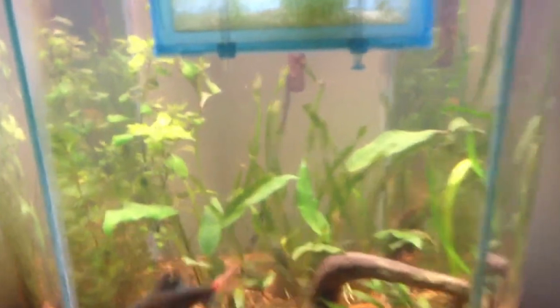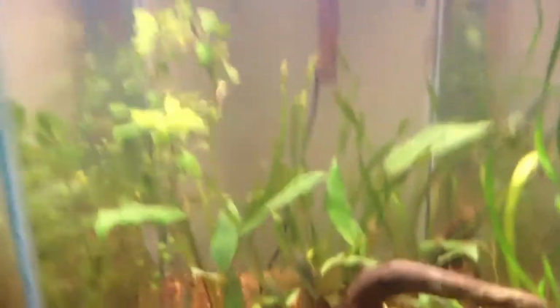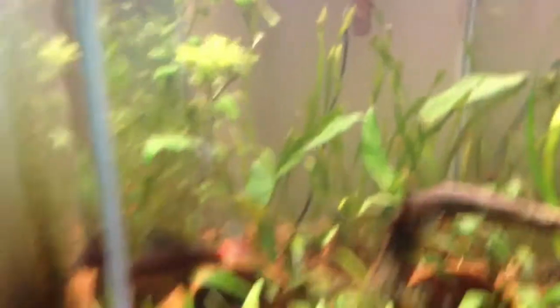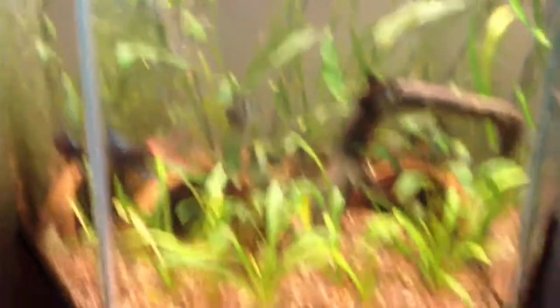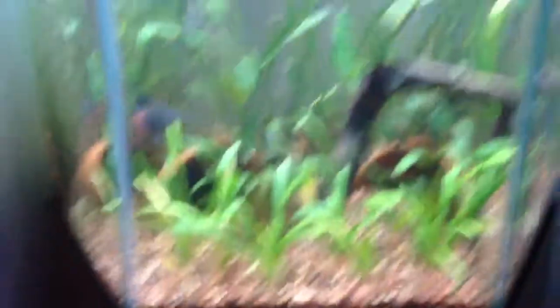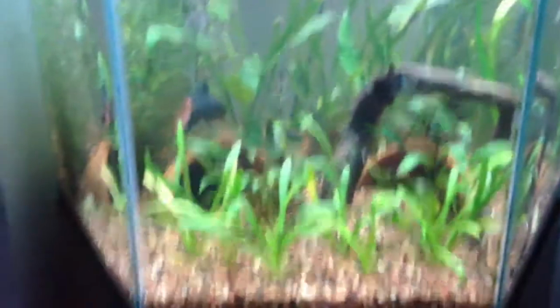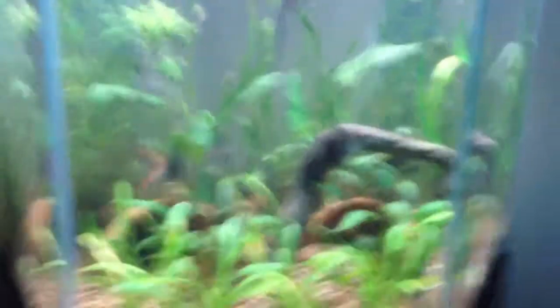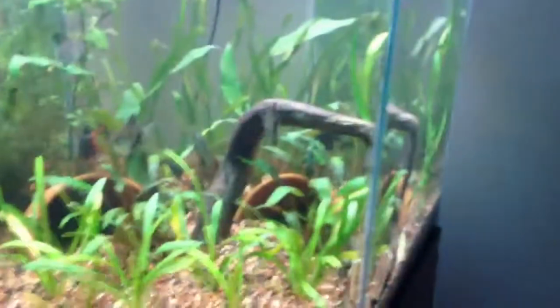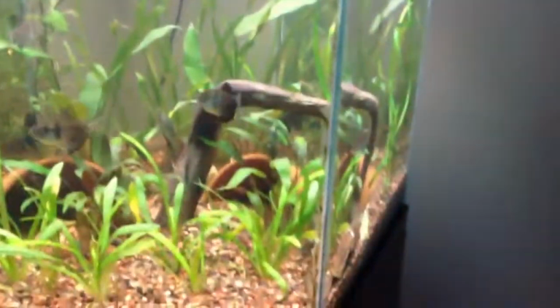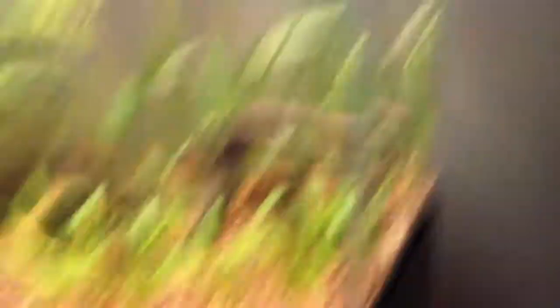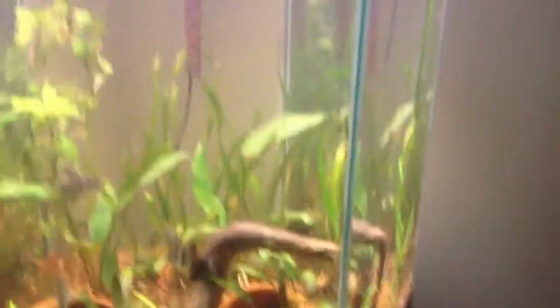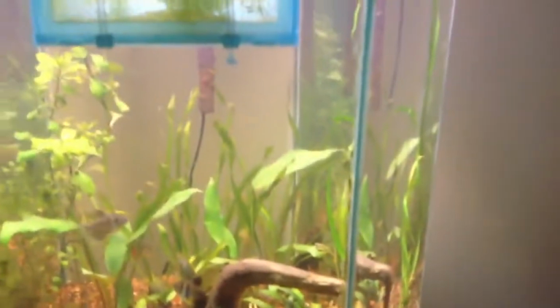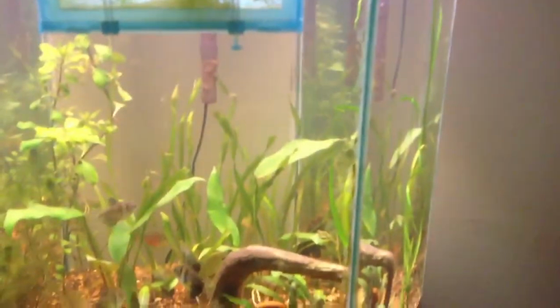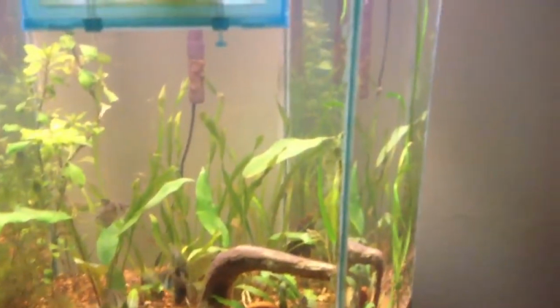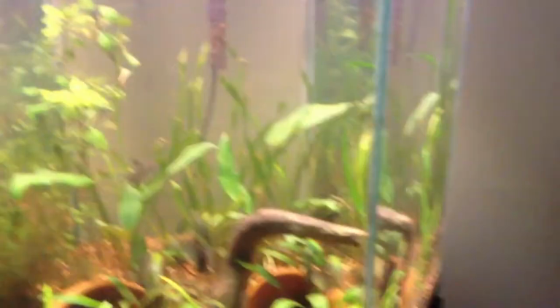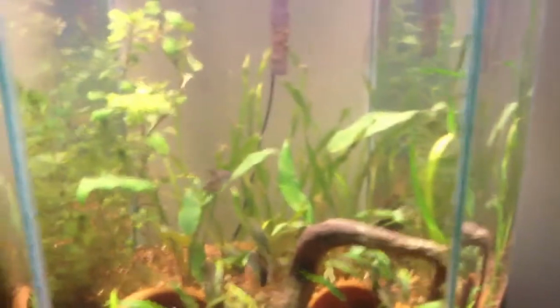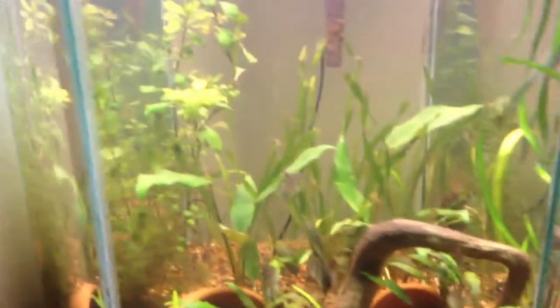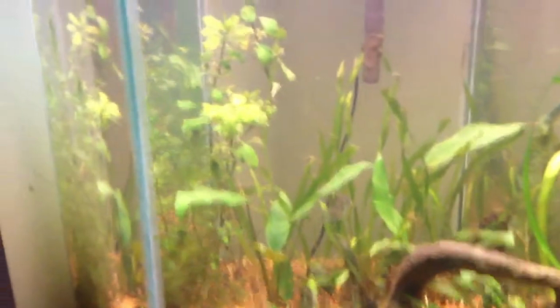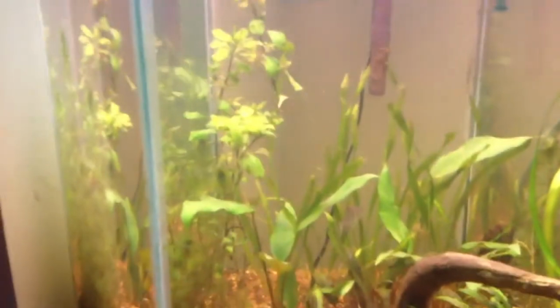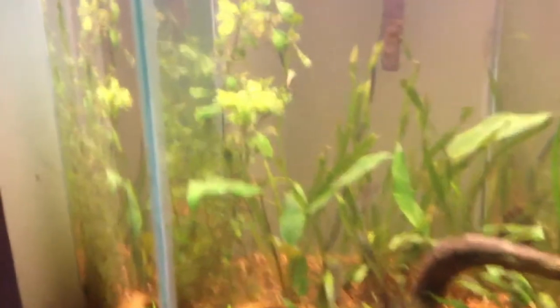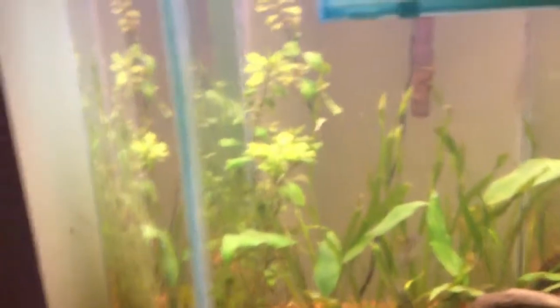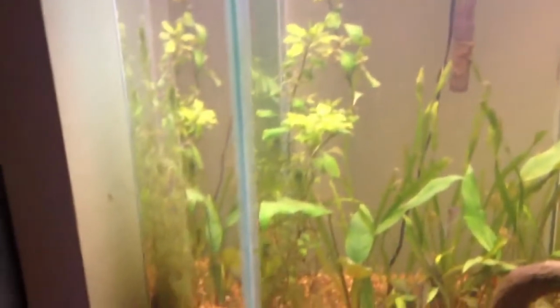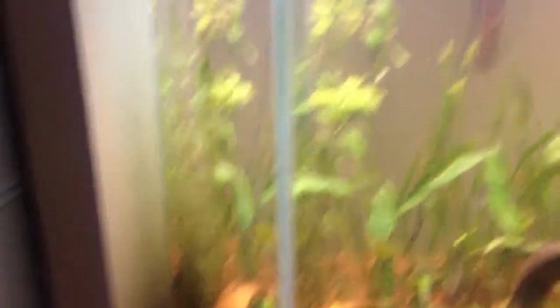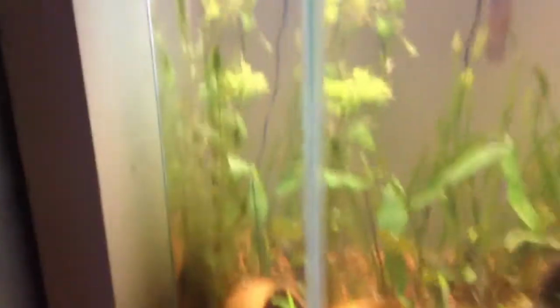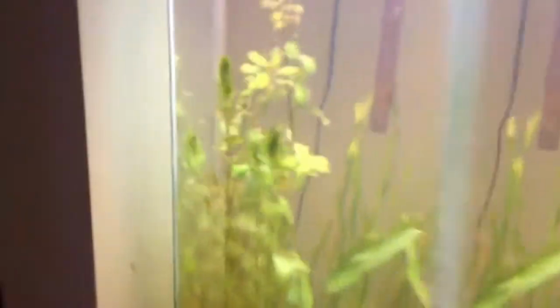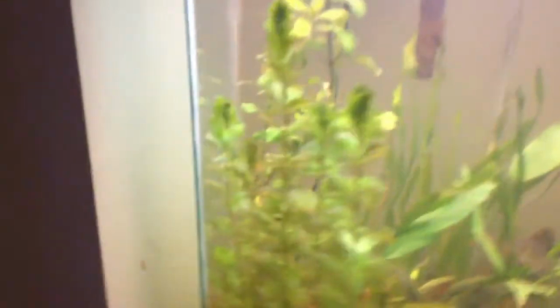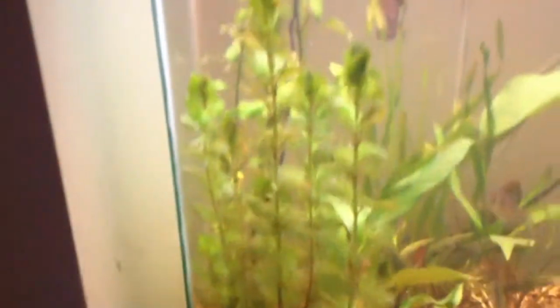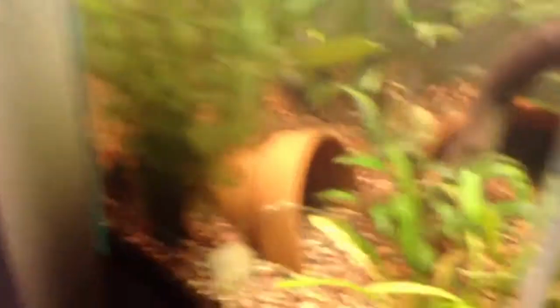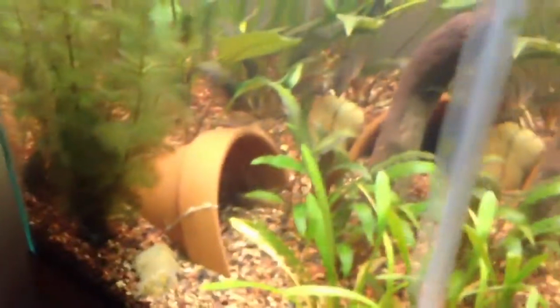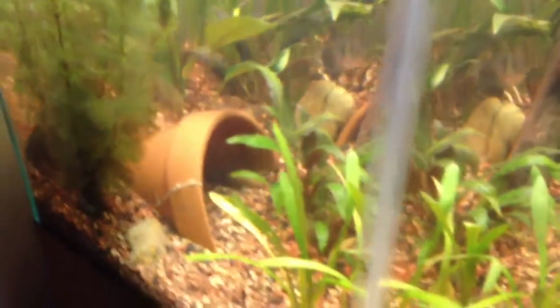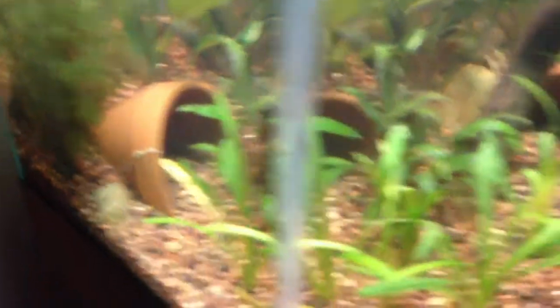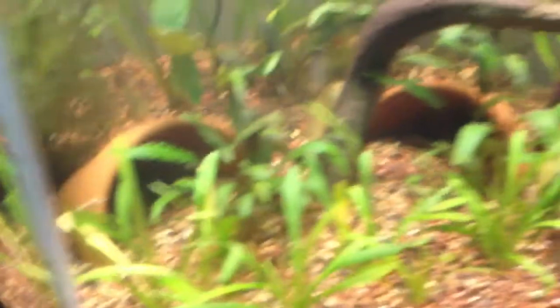What's up everyone? This is all the plants planted — this is about a week and a half, two weeks later. I got them in here. I added some more fluorite and it left the tank cloudy for a little while.